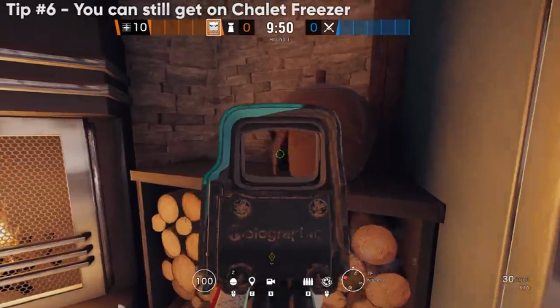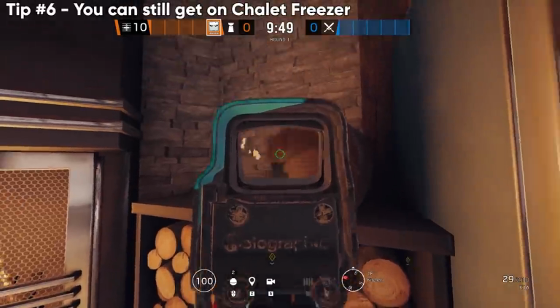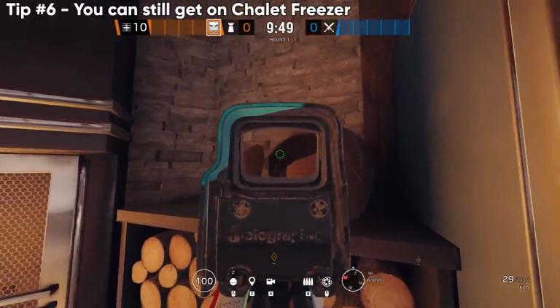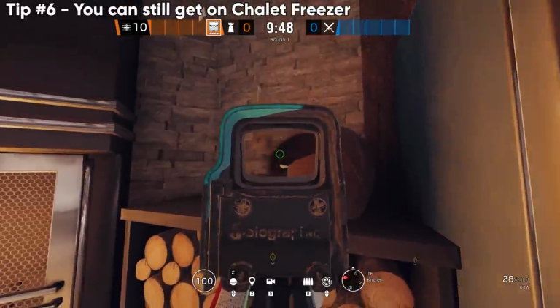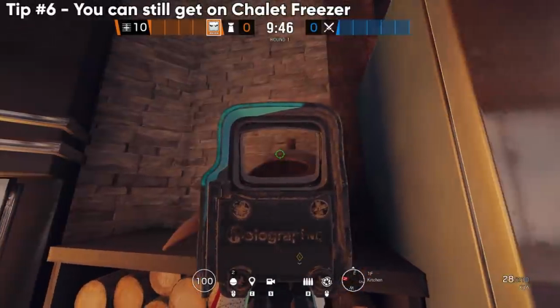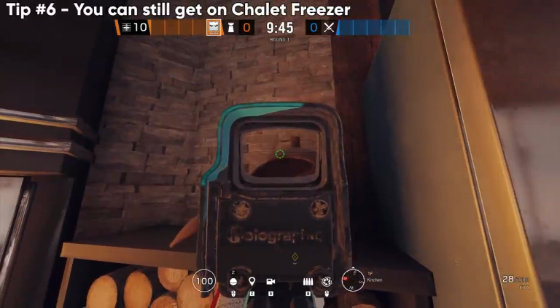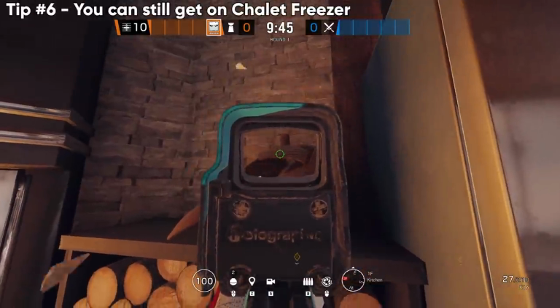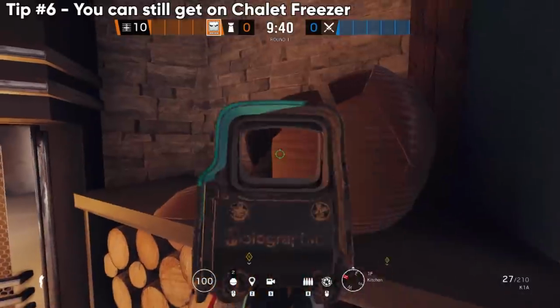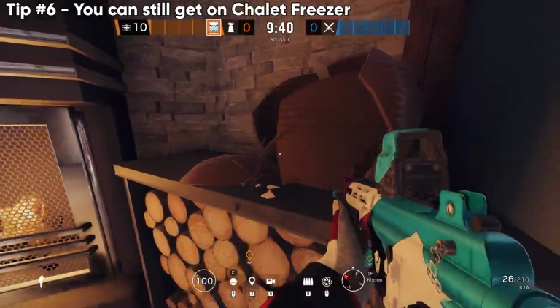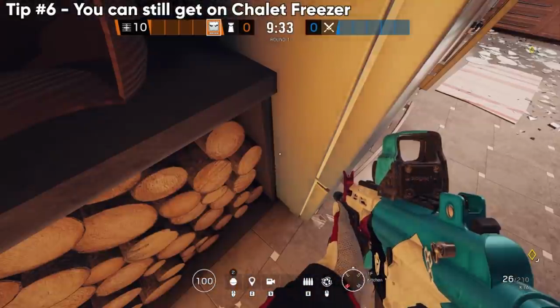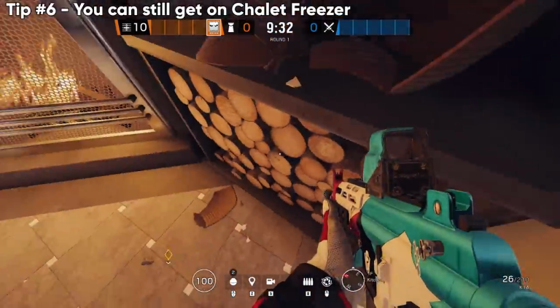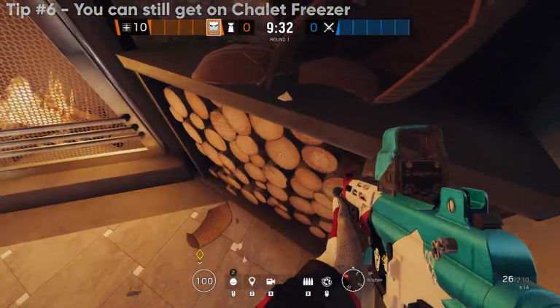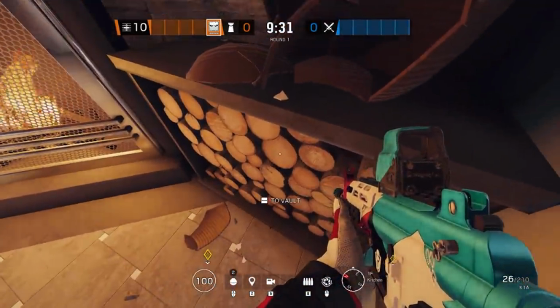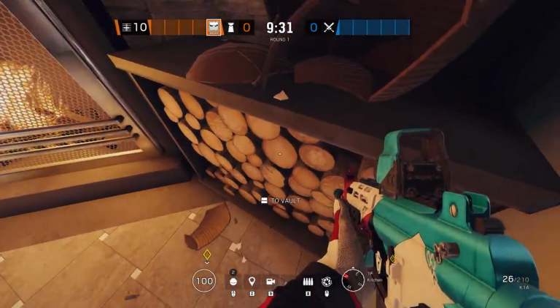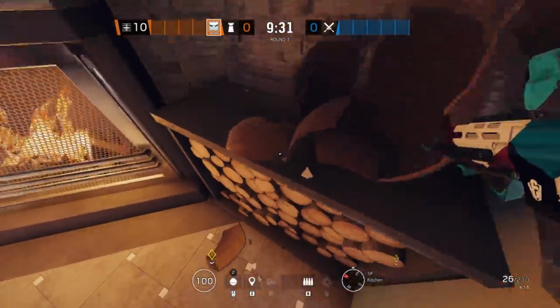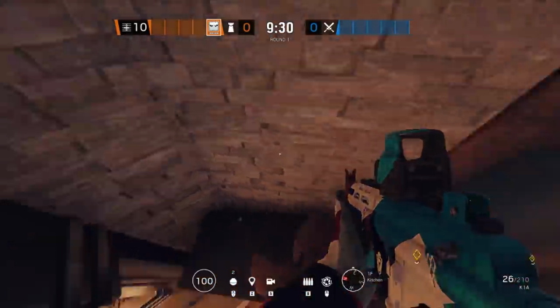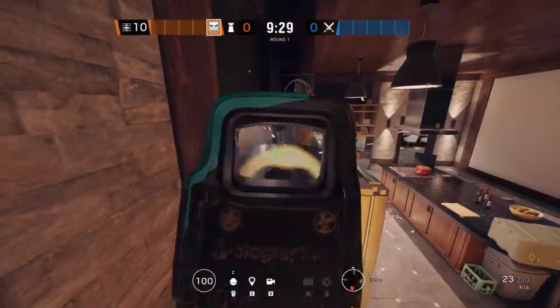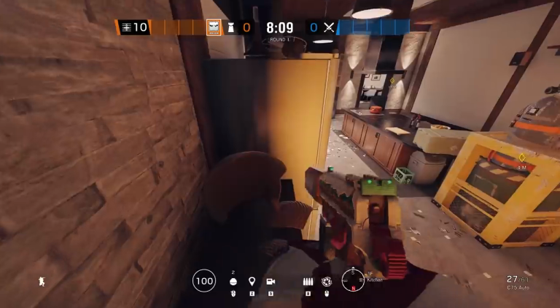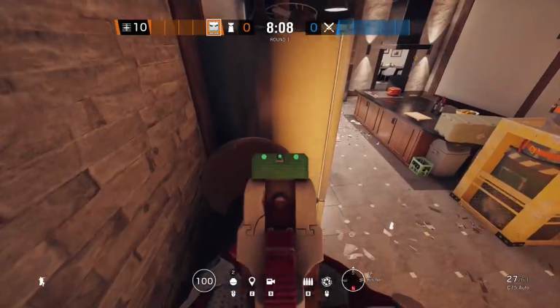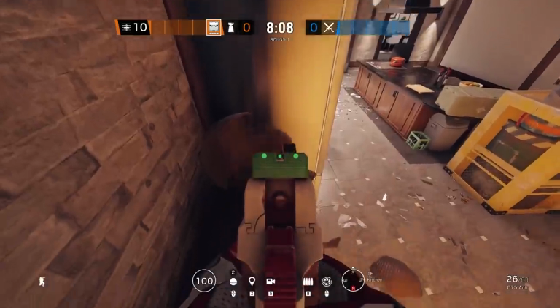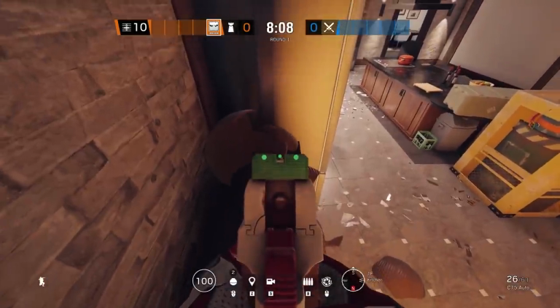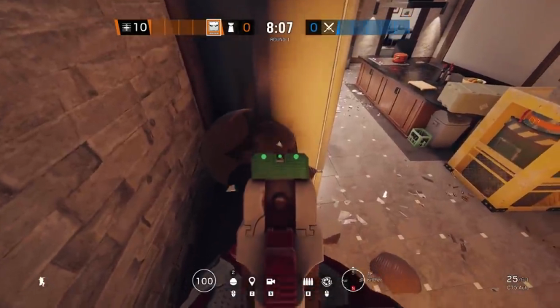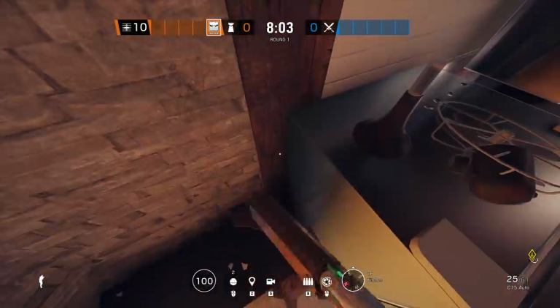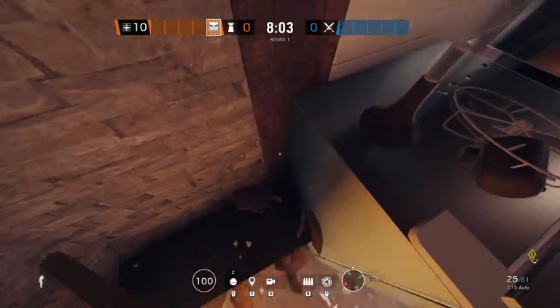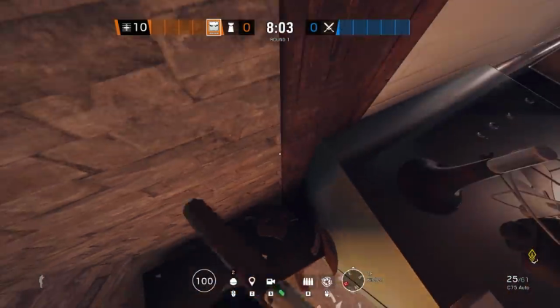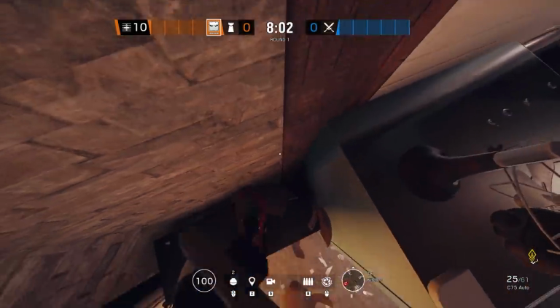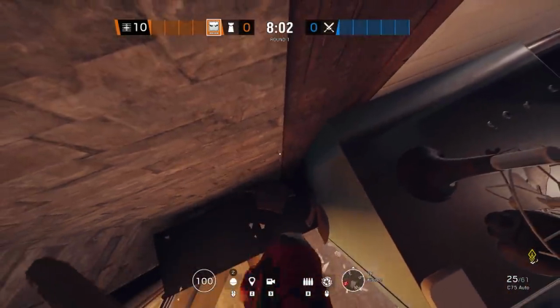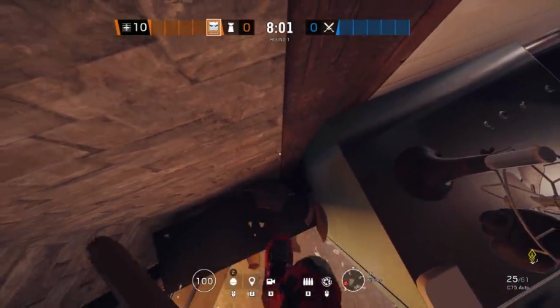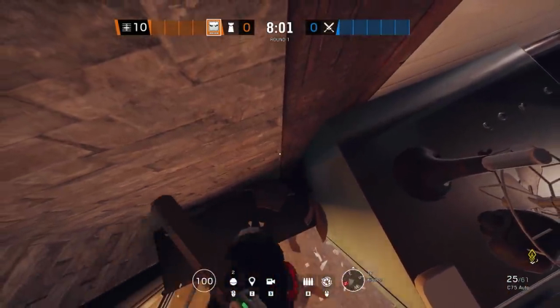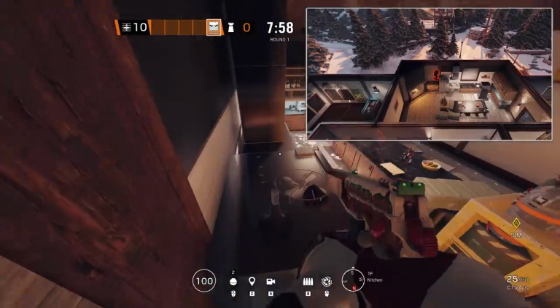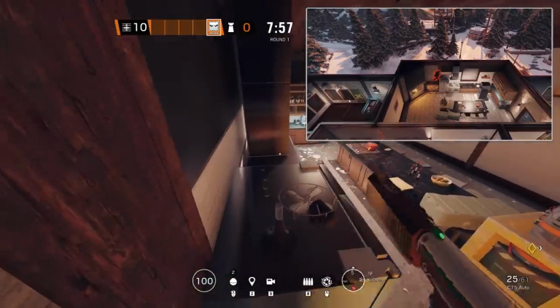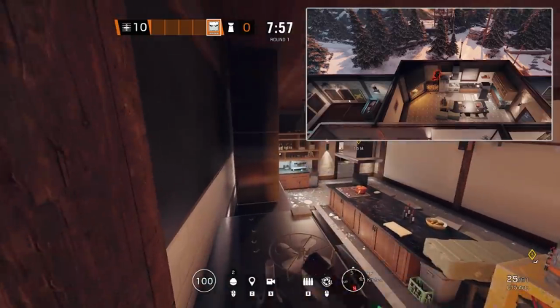So this vault prompt disappeared for a little bit, but if you break the vase in the exact way you see me do, you'll get a vault prompt and you can parkour your way up the vase and then get back on the freezer.